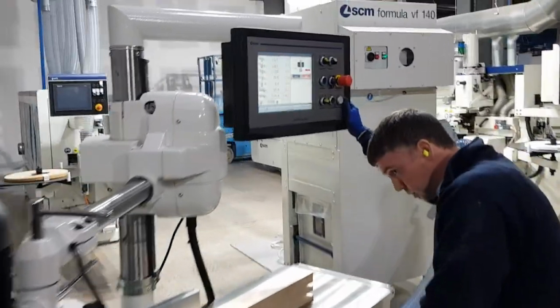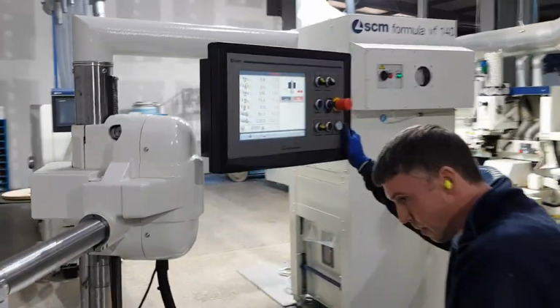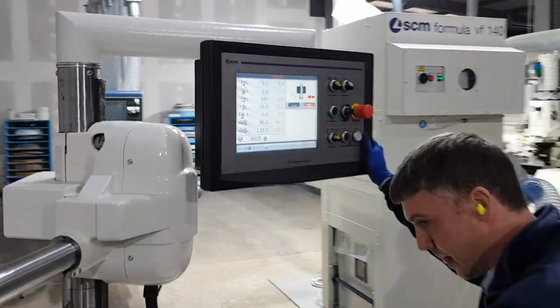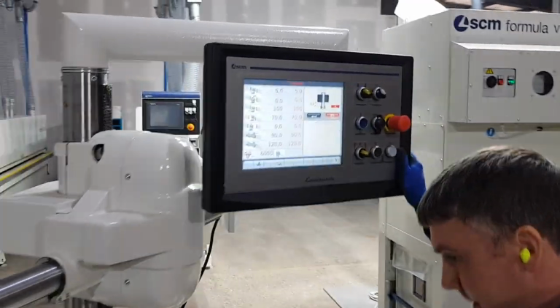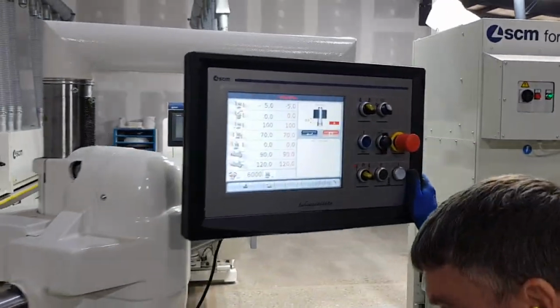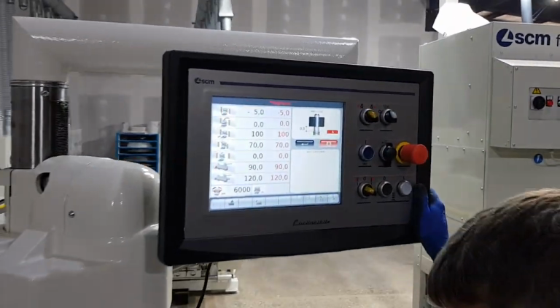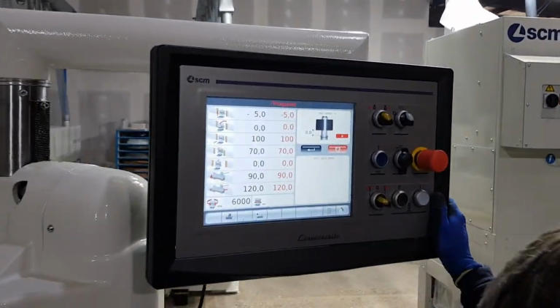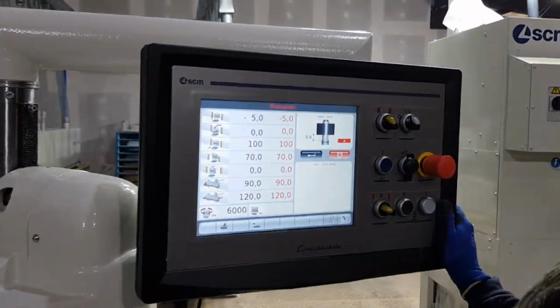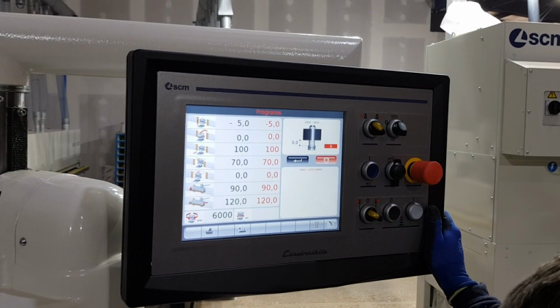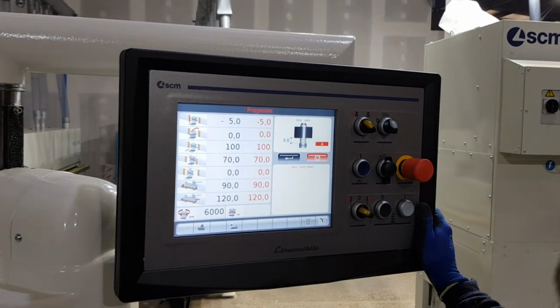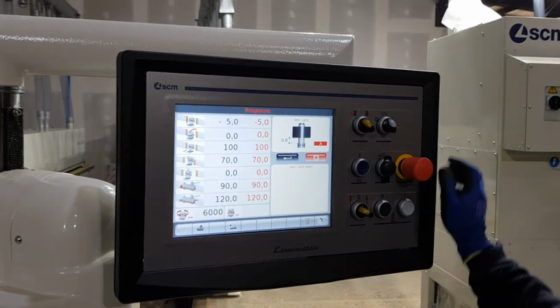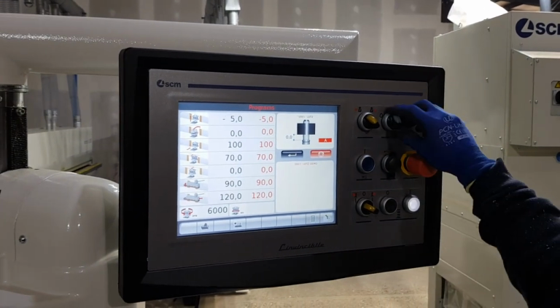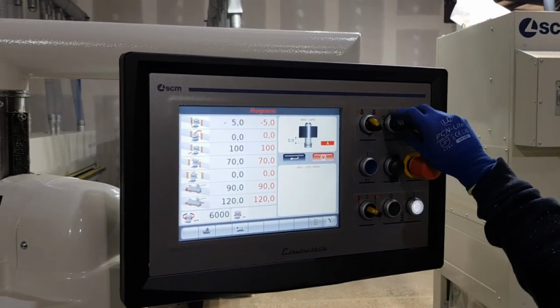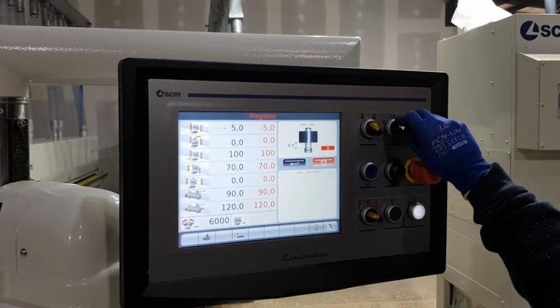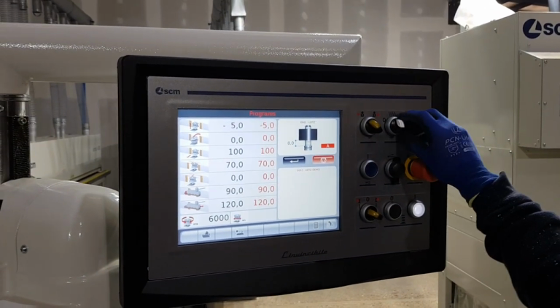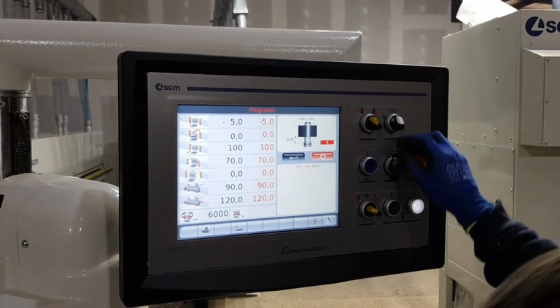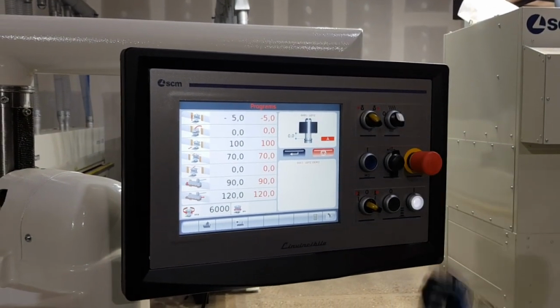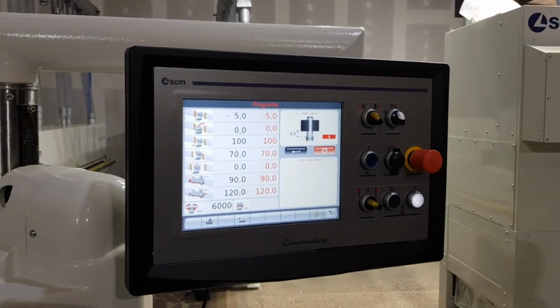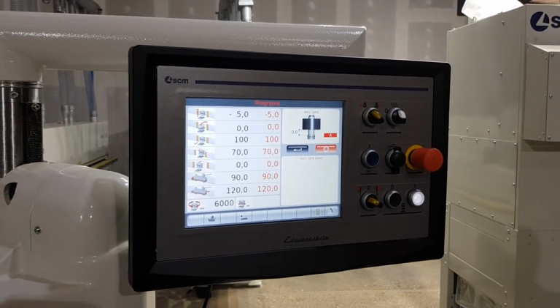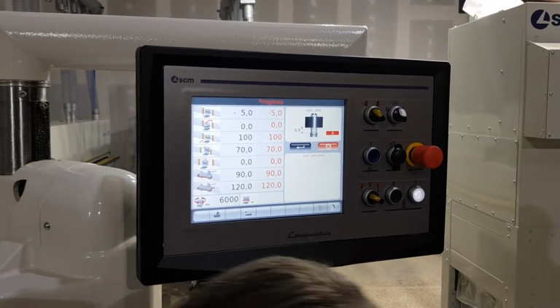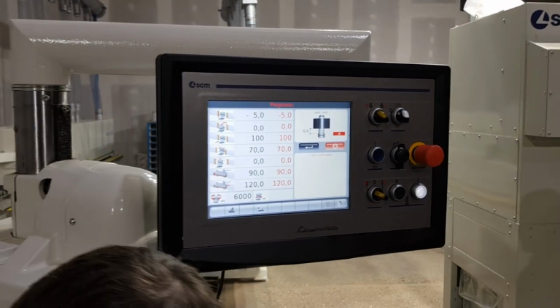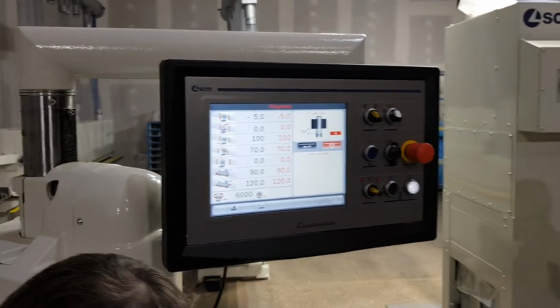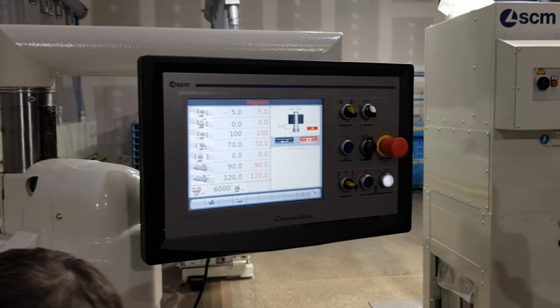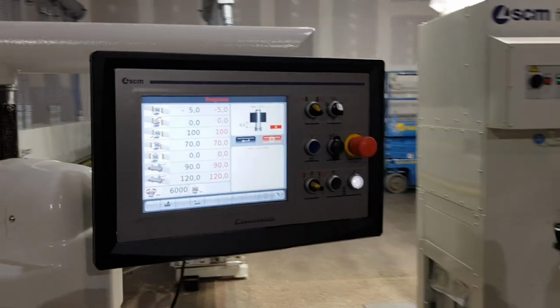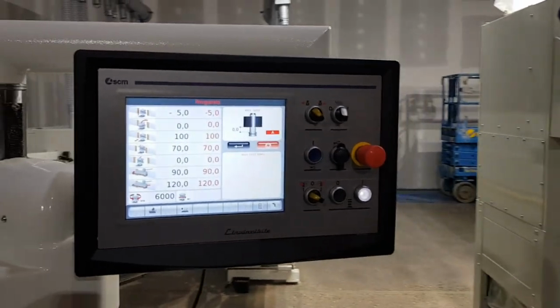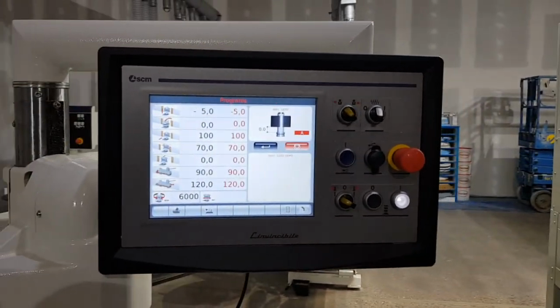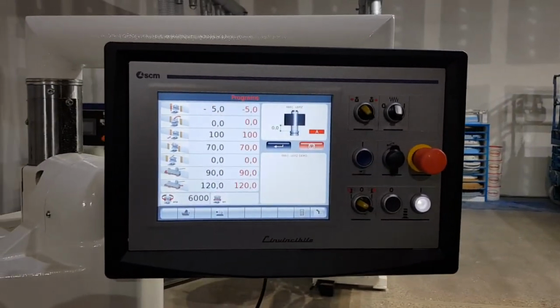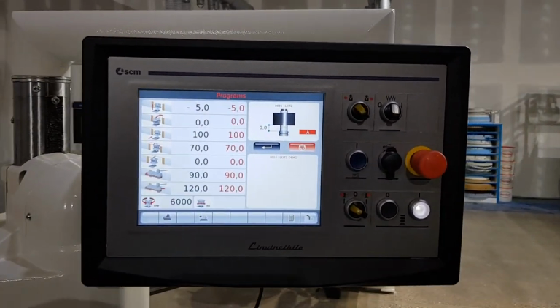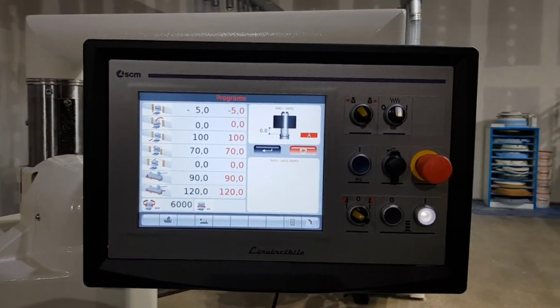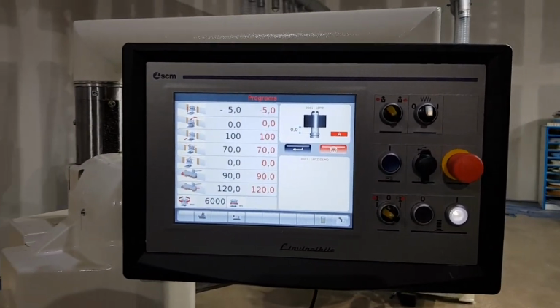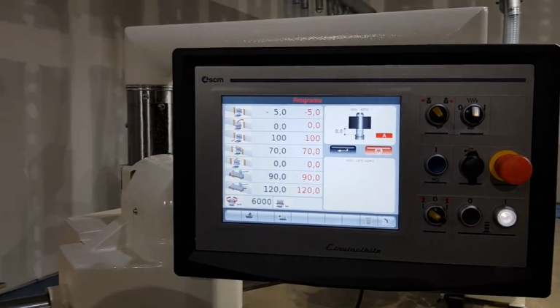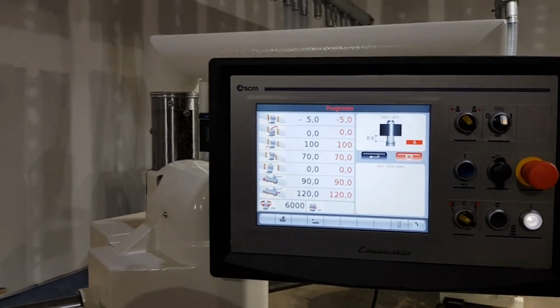Easy Touch 12-inch LCD color display touchscreen gives control of 6 to 8 working axes, with manual, semi-automatic, and automatic operating modes.